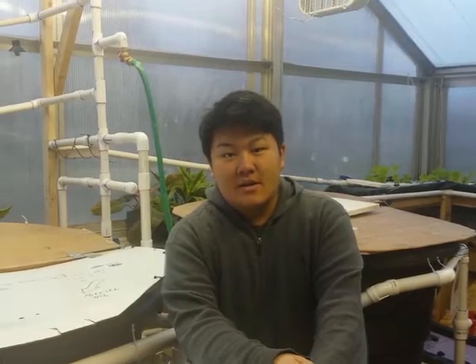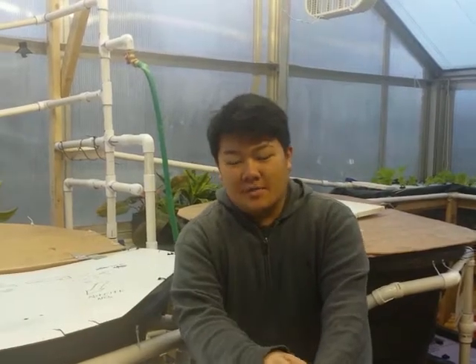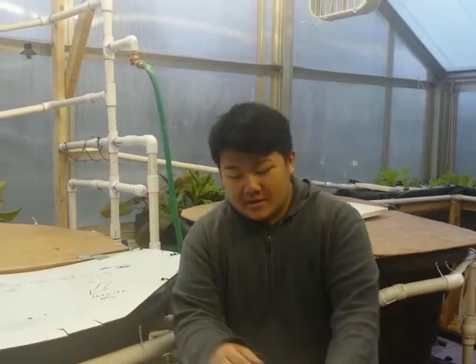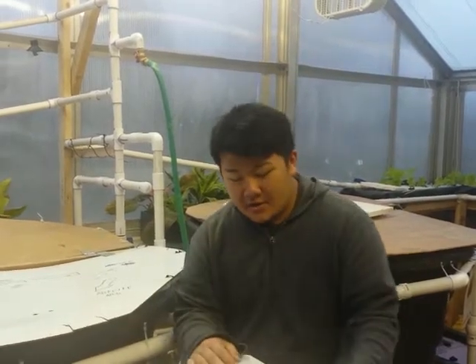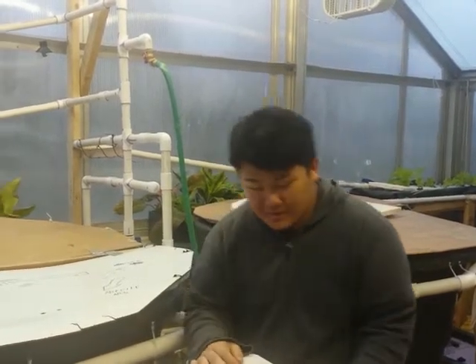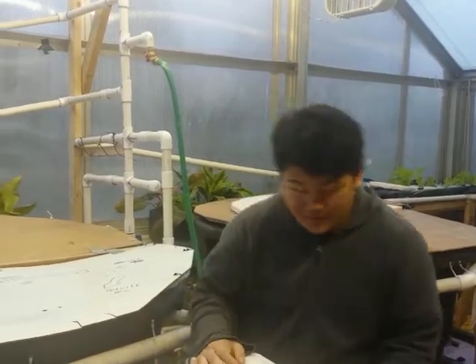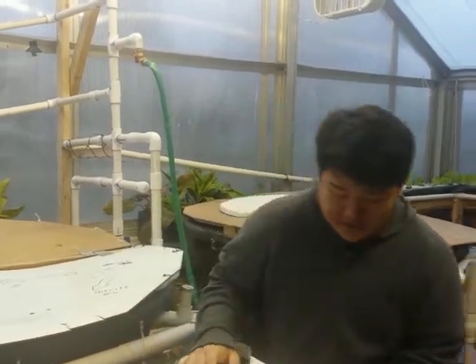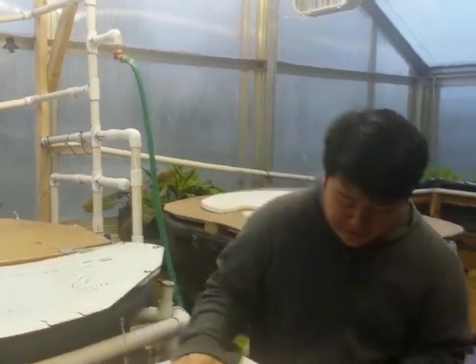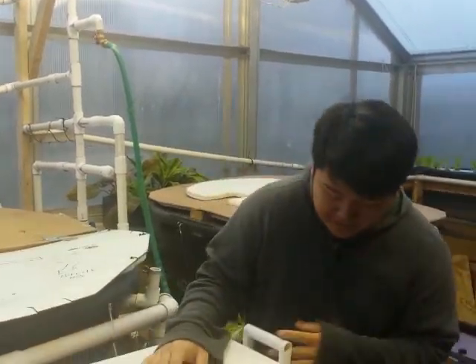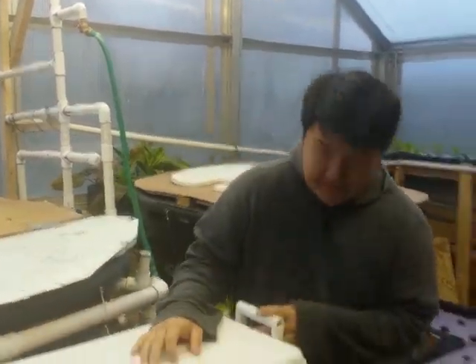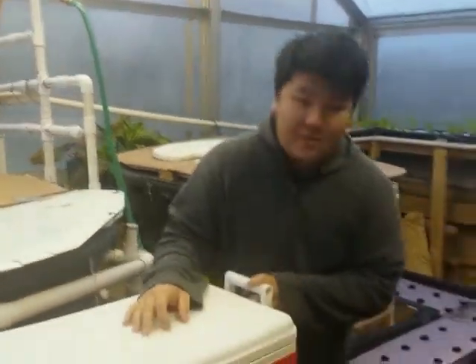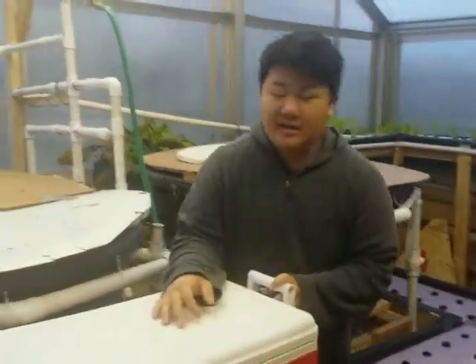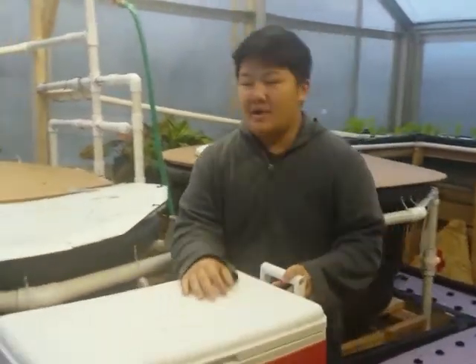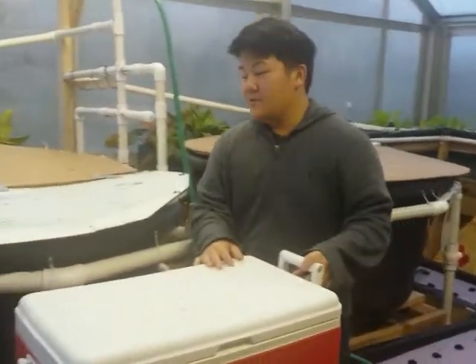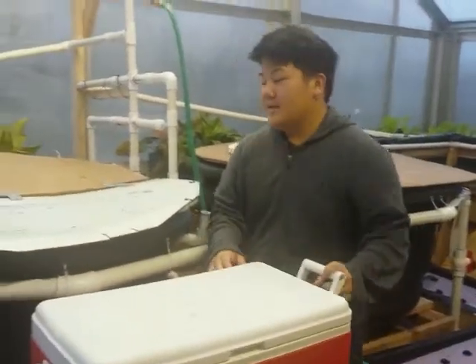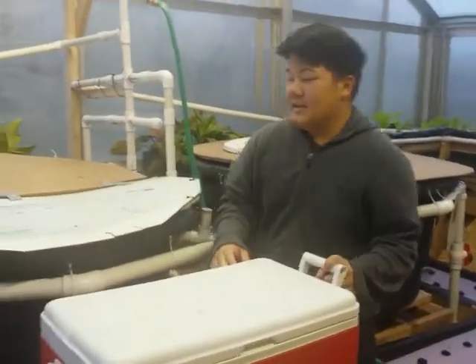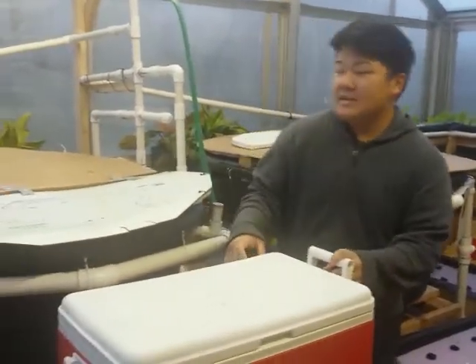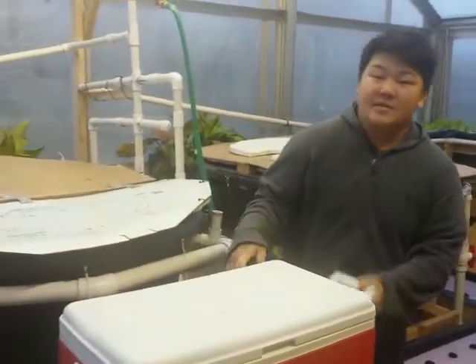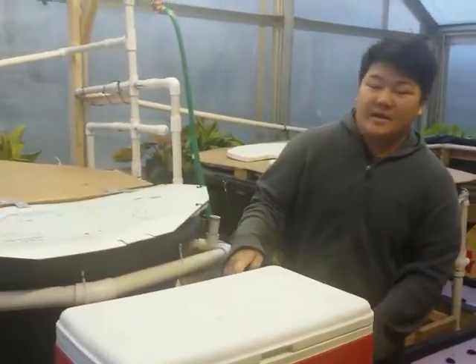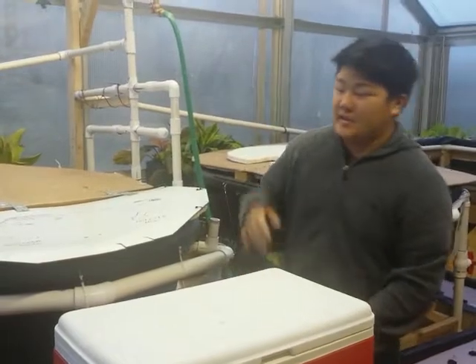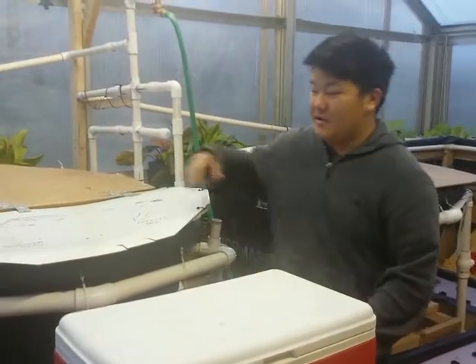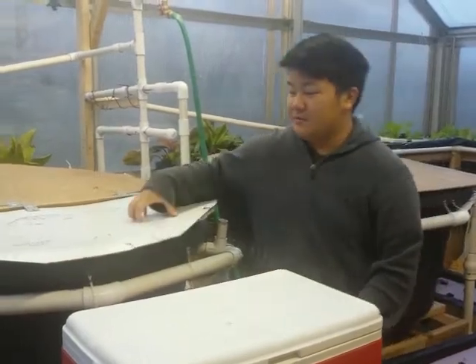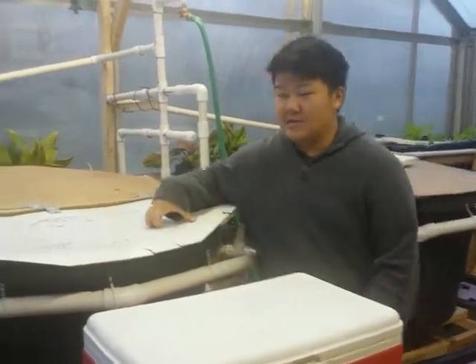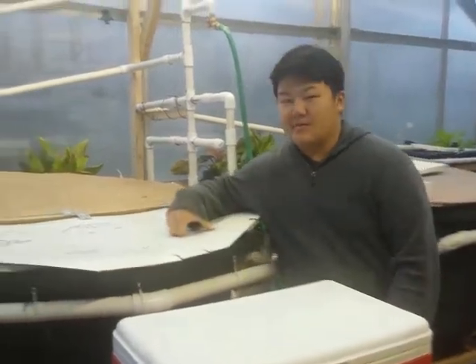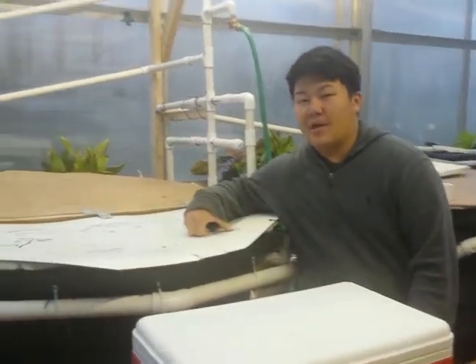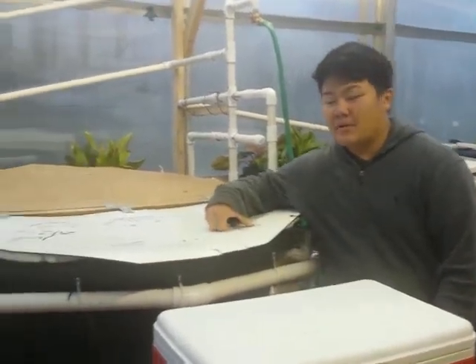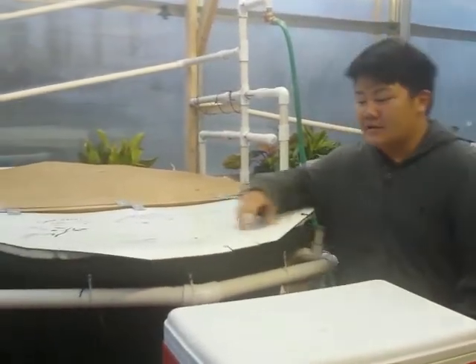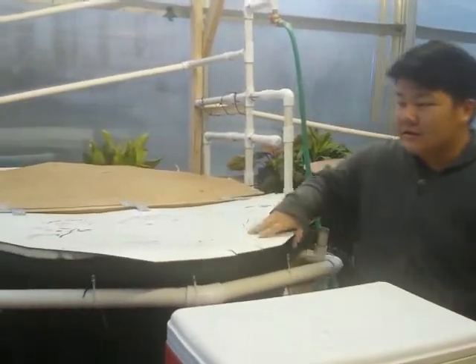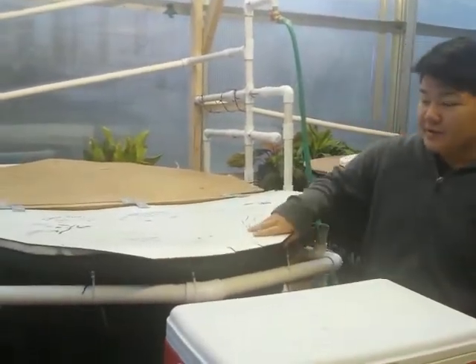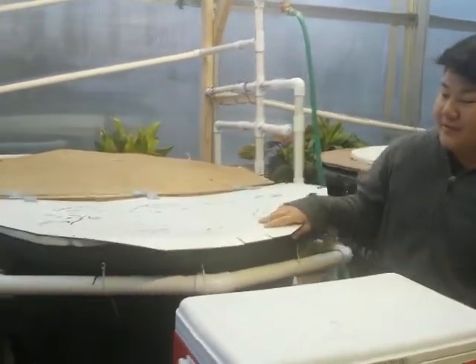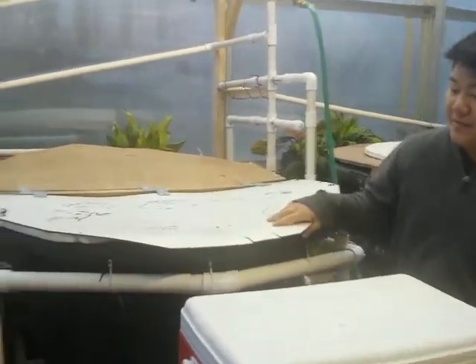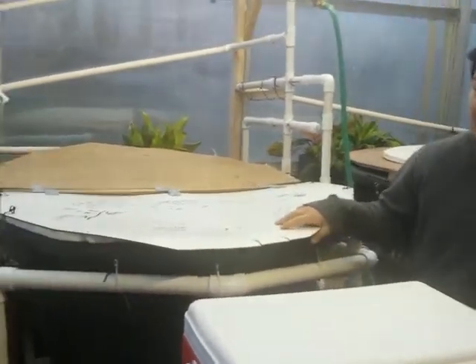Hey everybody, this is Rarity from the Blue Team for 2015 Agroponics from MACU. Today I'll explain the water system that we have right here, which we use to grow our plants.